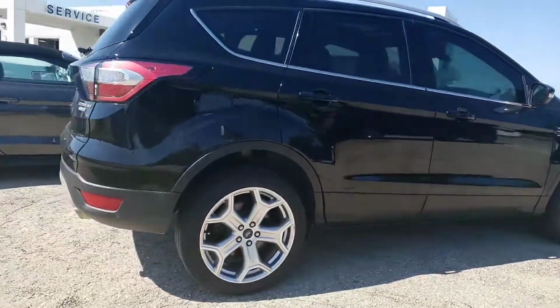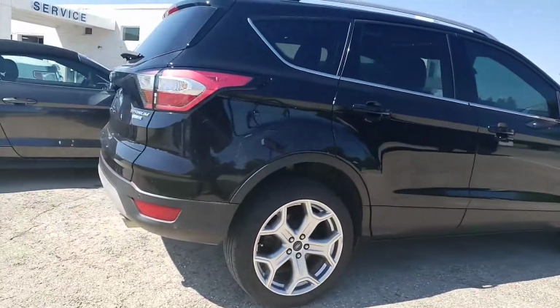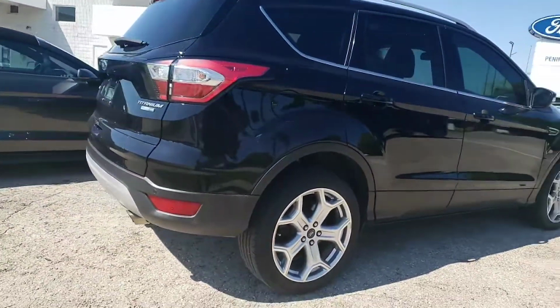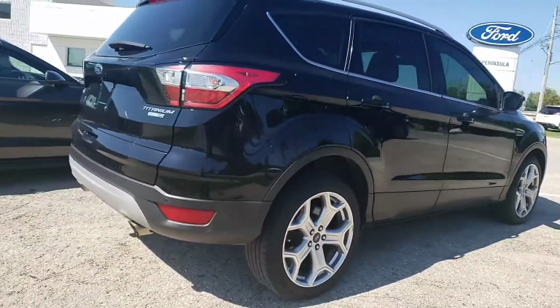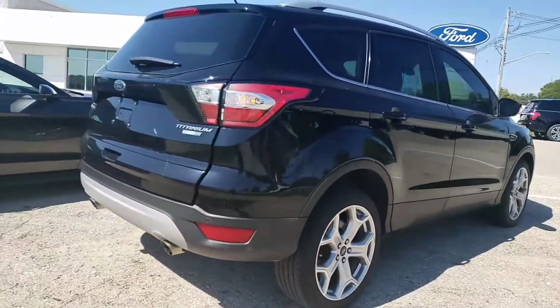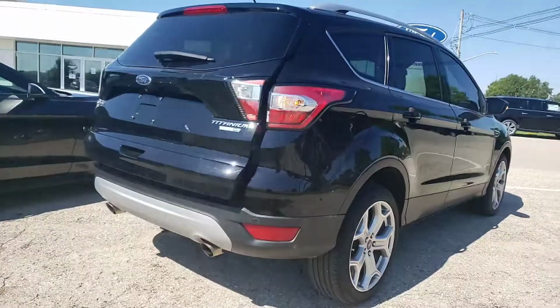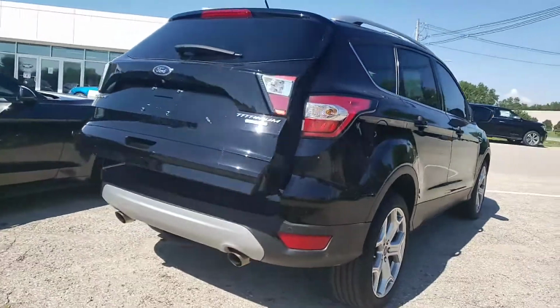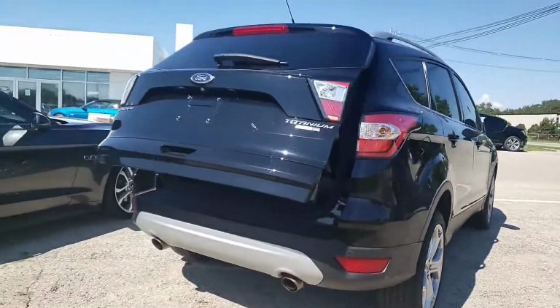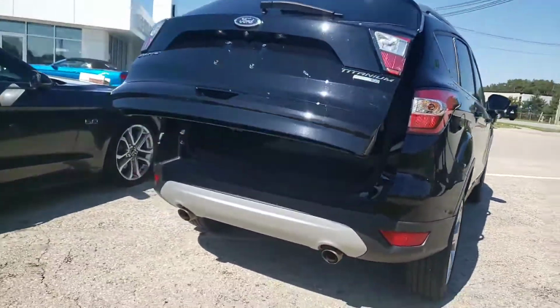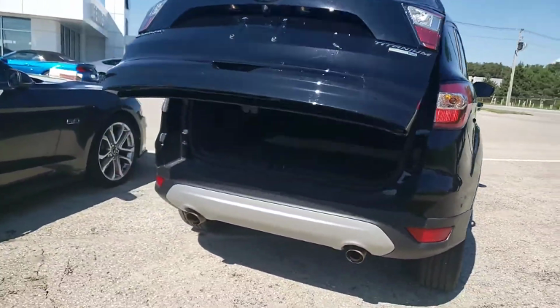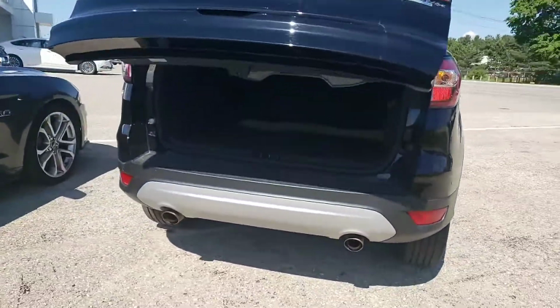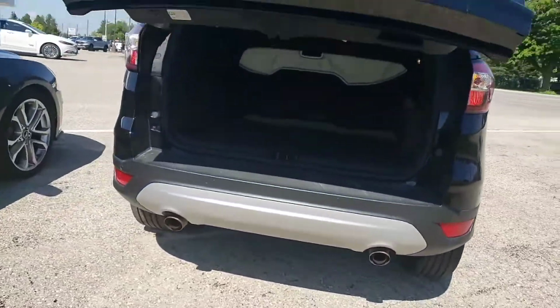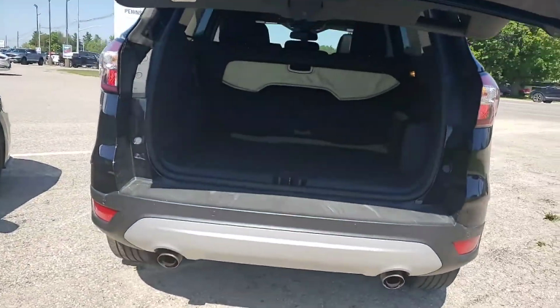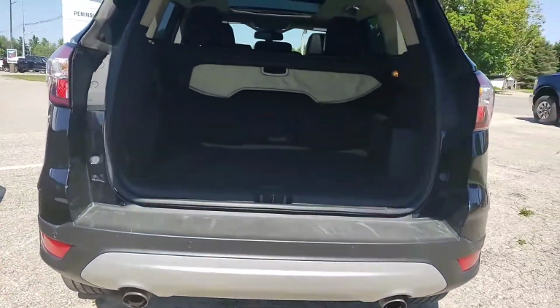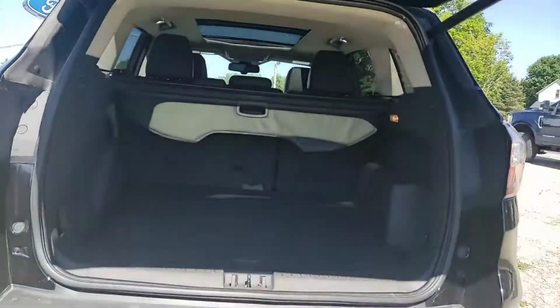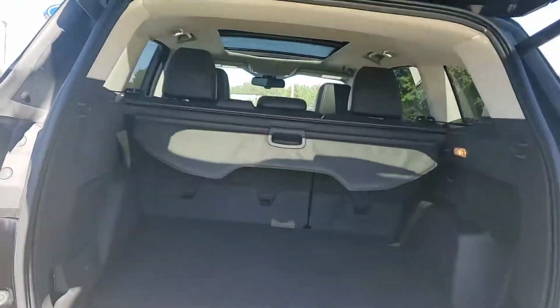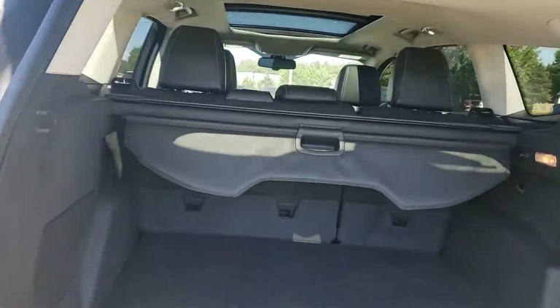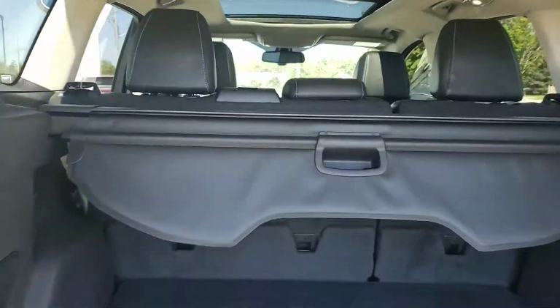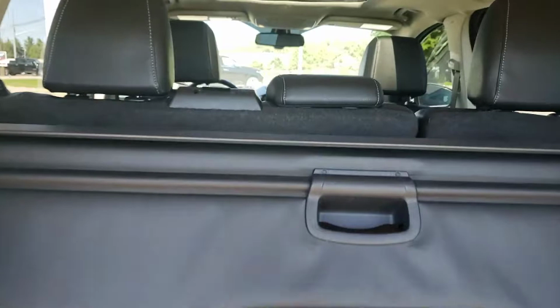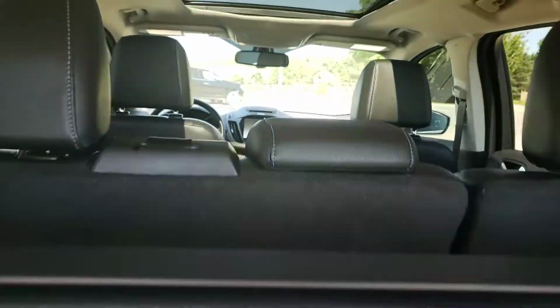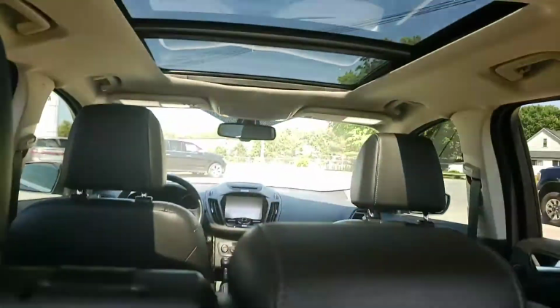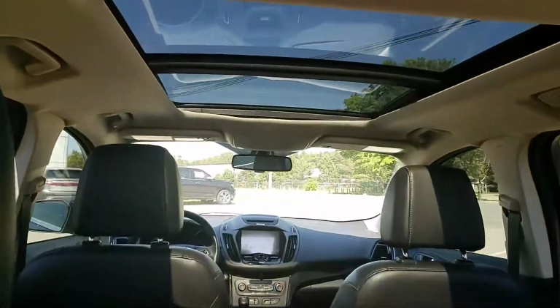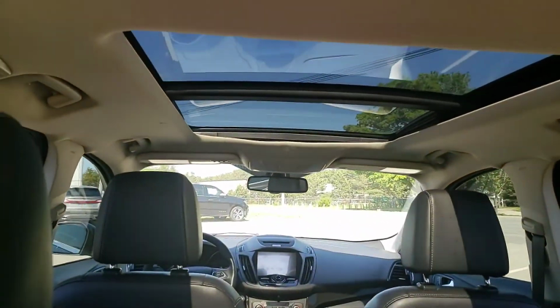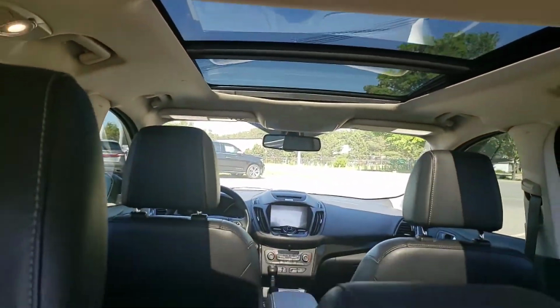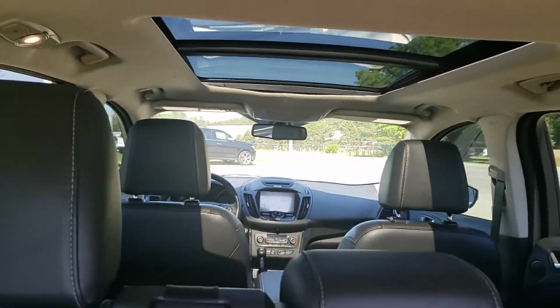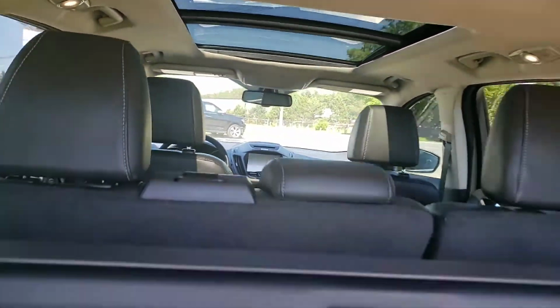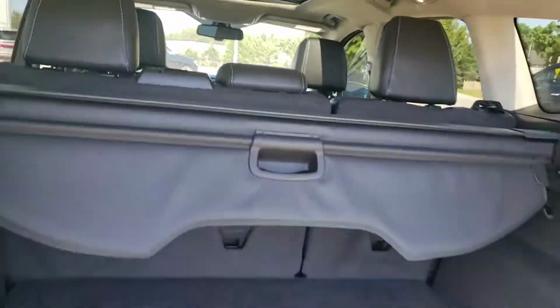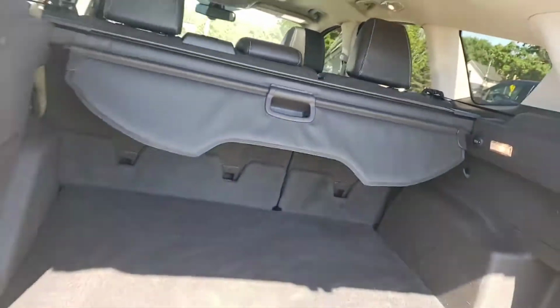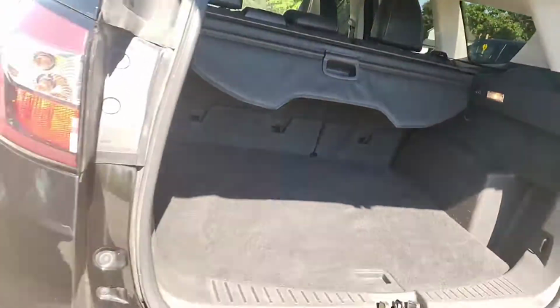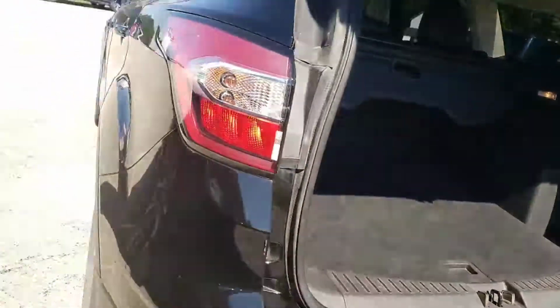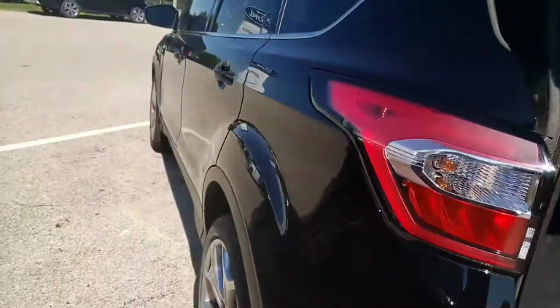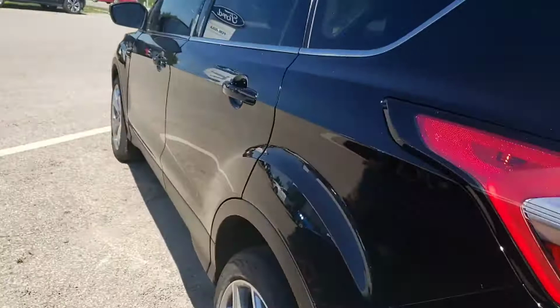Being the Titanium it comes fully loaded — as you can see your power liftgate, dual exhaust, of course your full leather throughout, your panoramic sunroof, full navigation, Bluetooth and a number of other features.